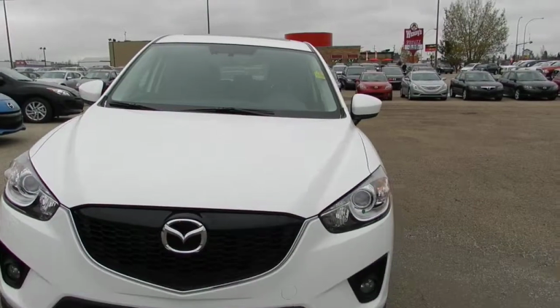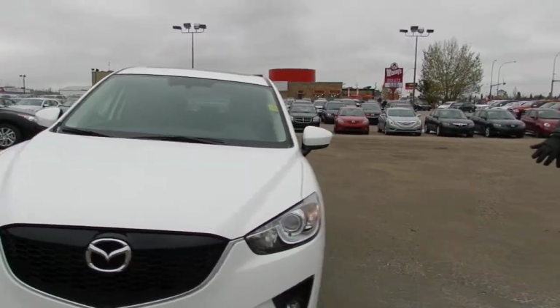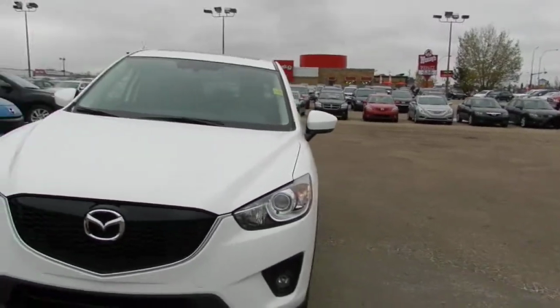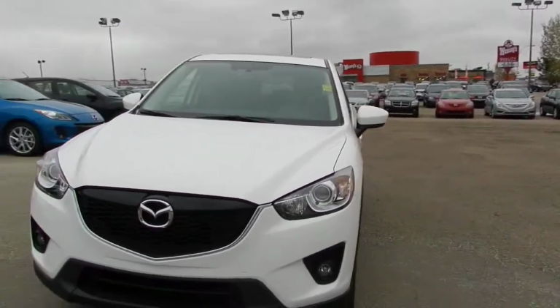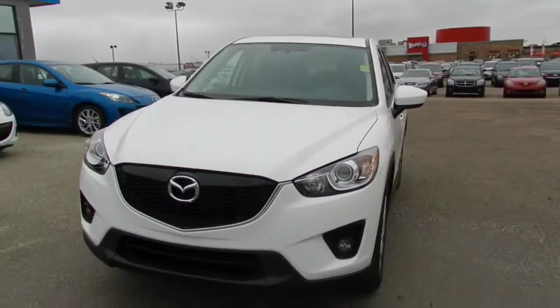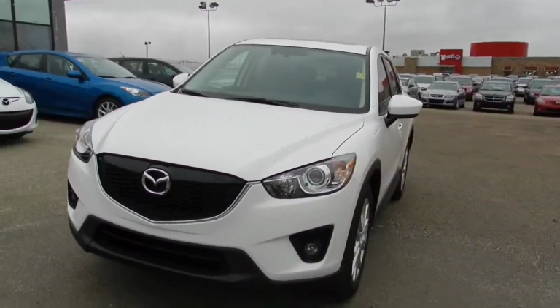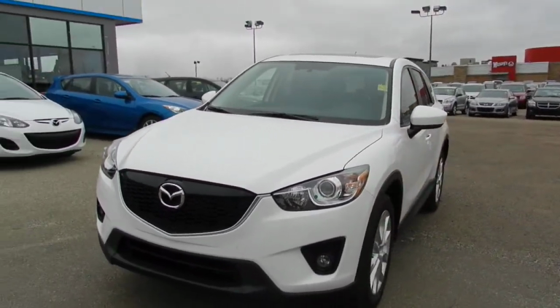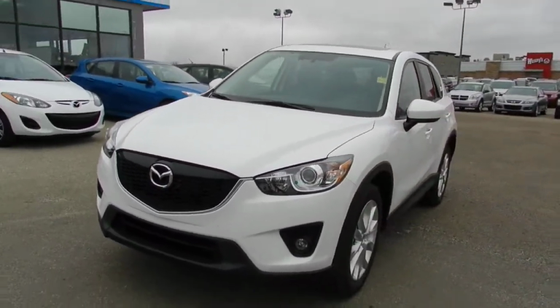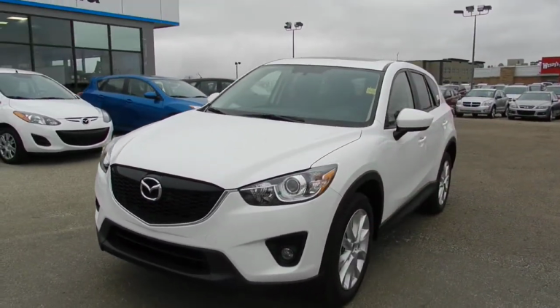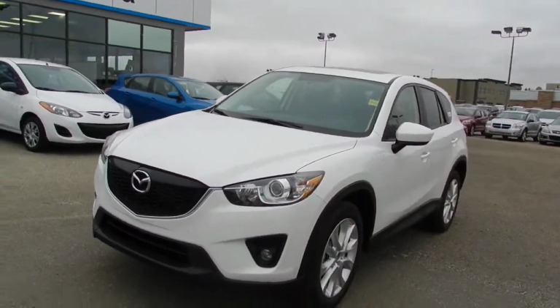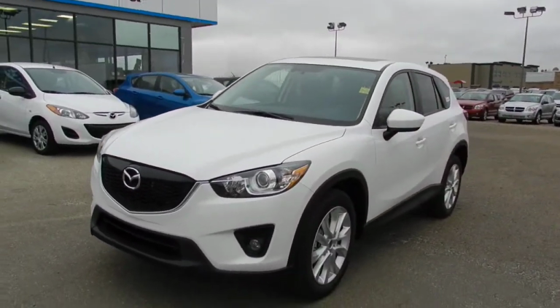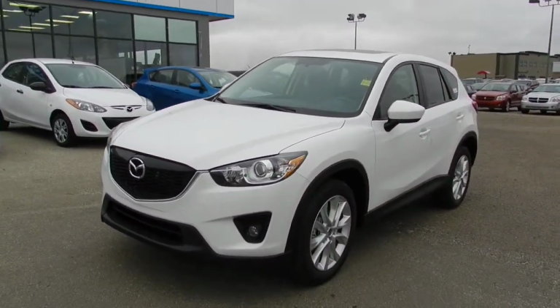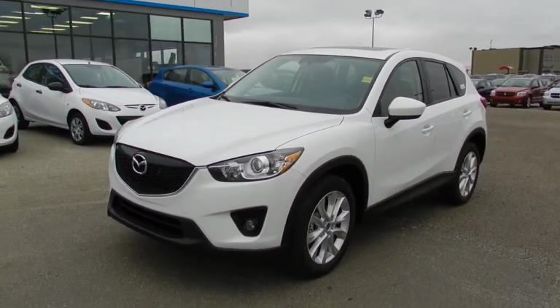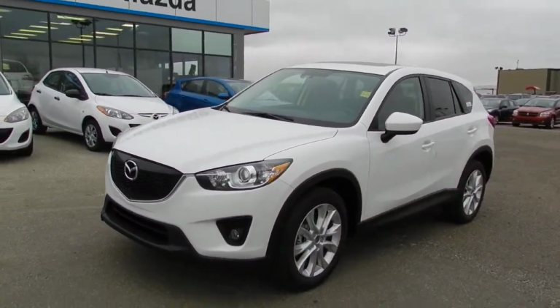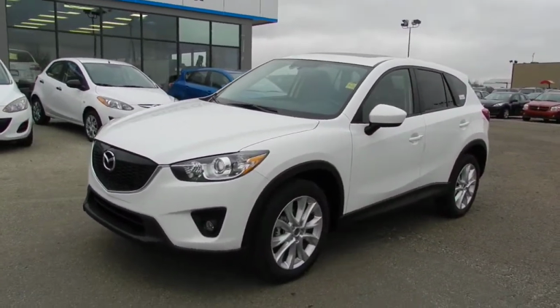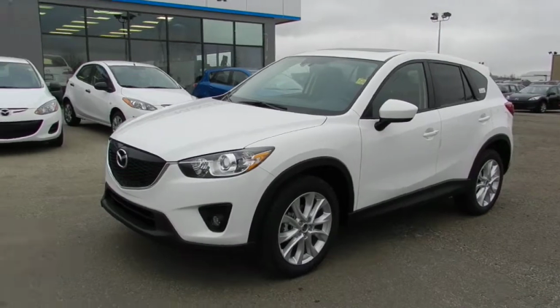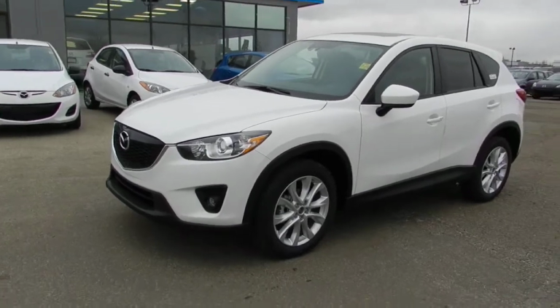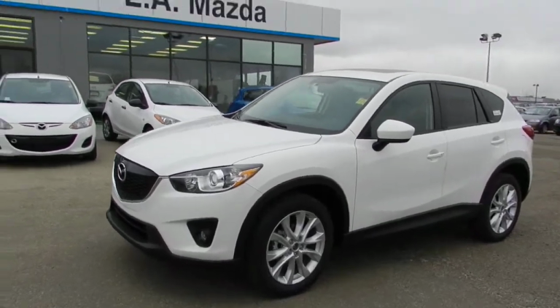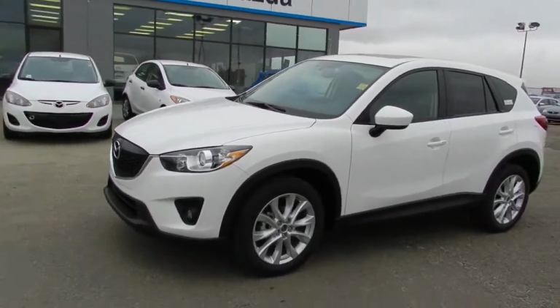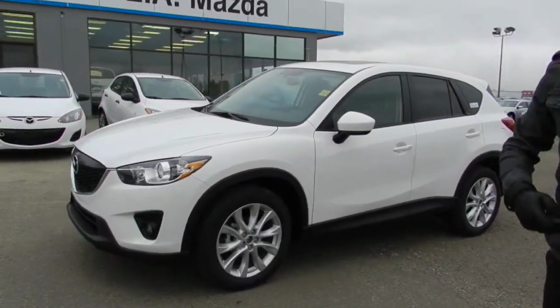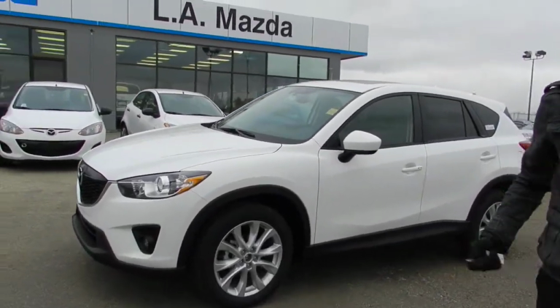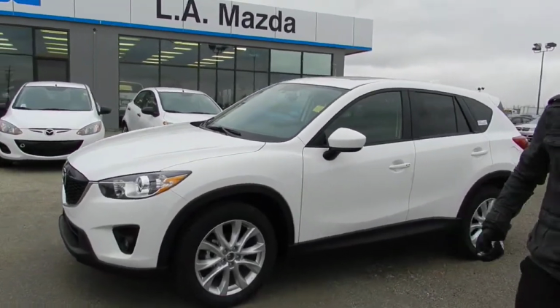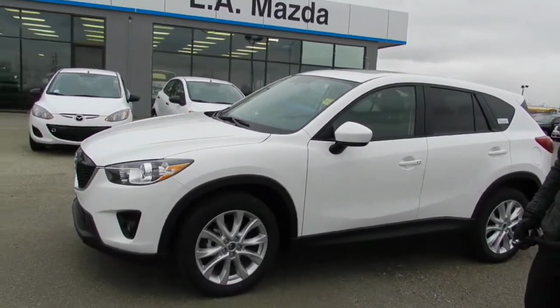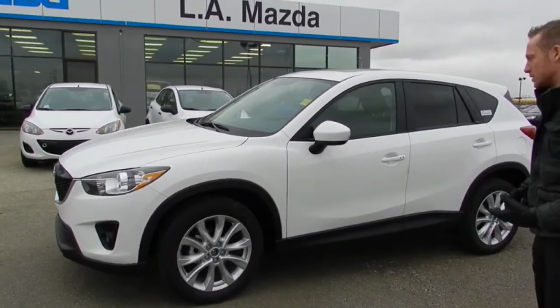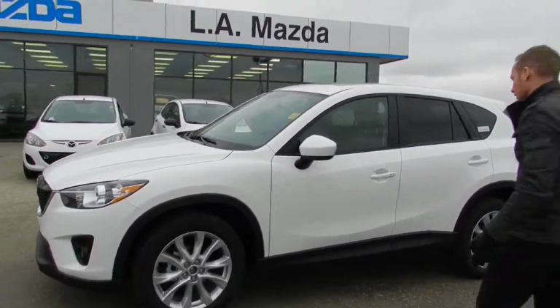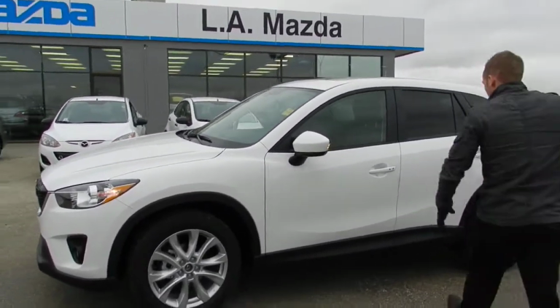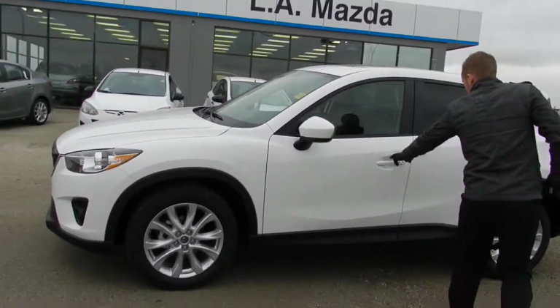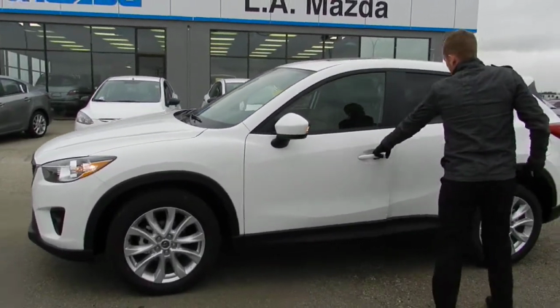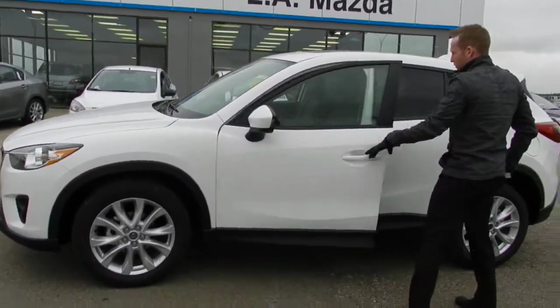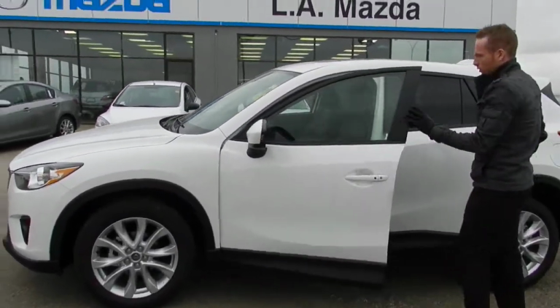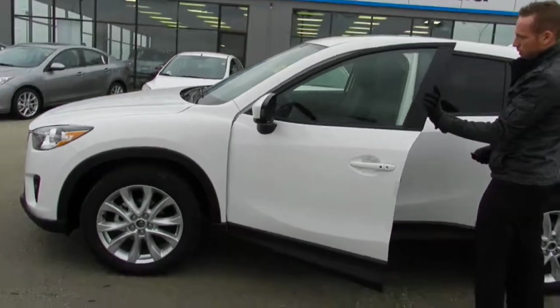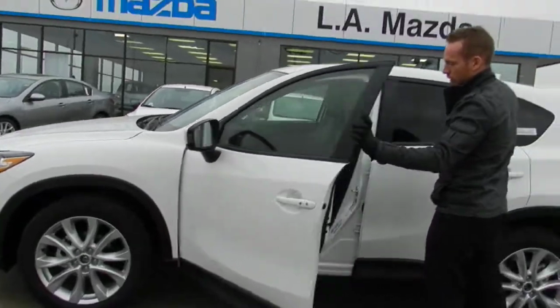Mazda is going with the new look — this is the whole new body style for them. It's going to be really hugely popular and has been so far this year. It just makes the vehicle look very sharp.